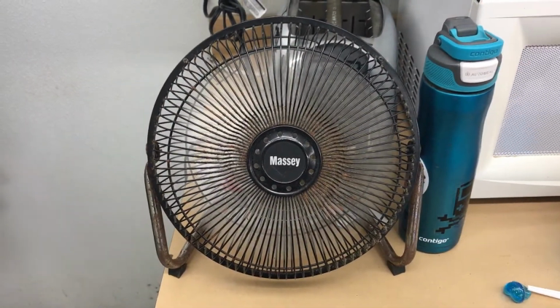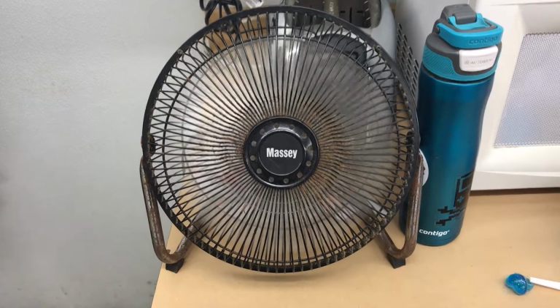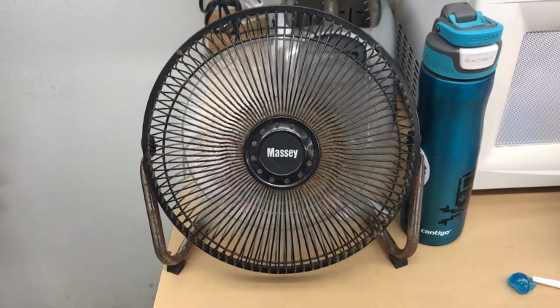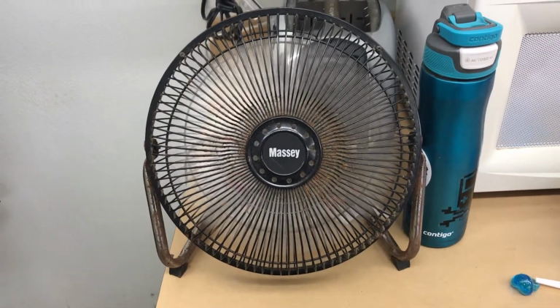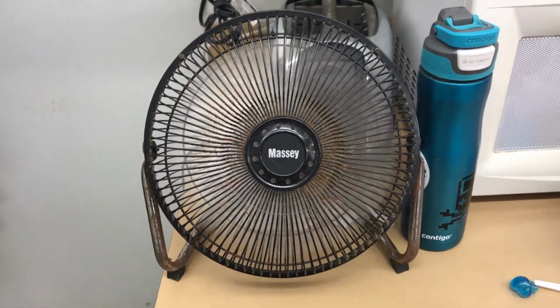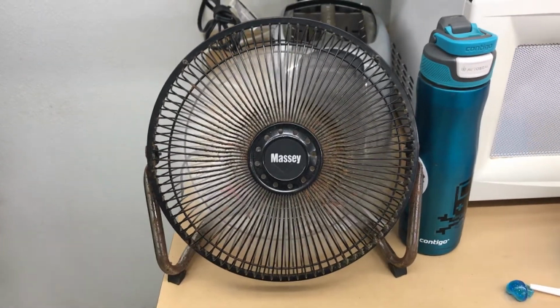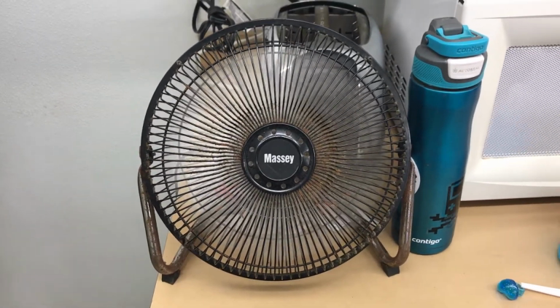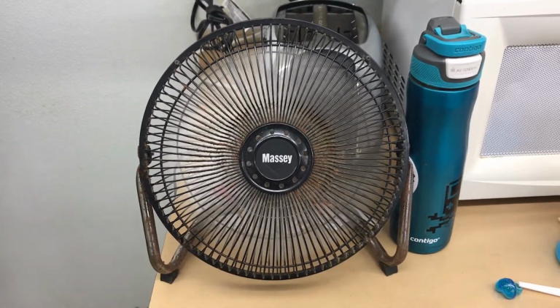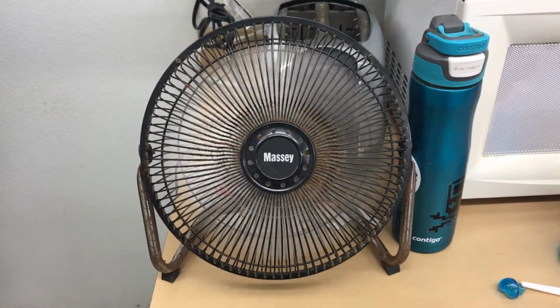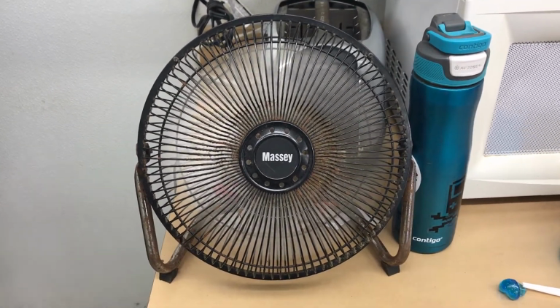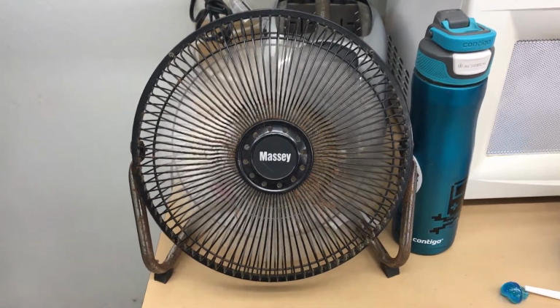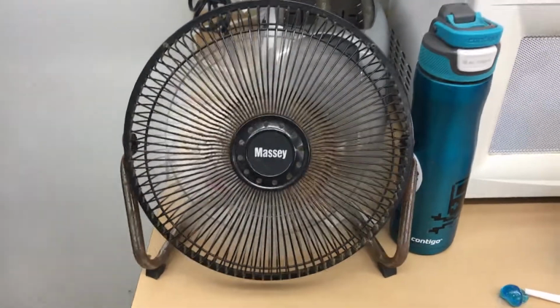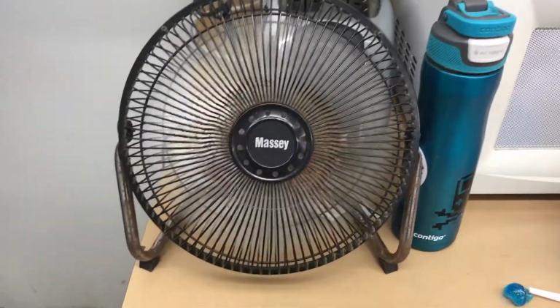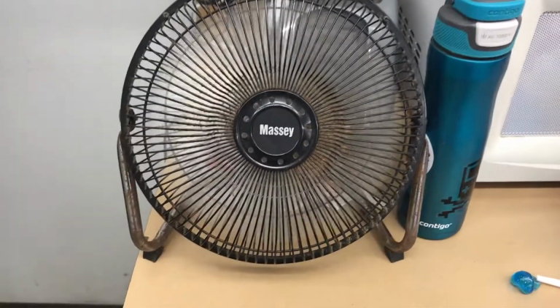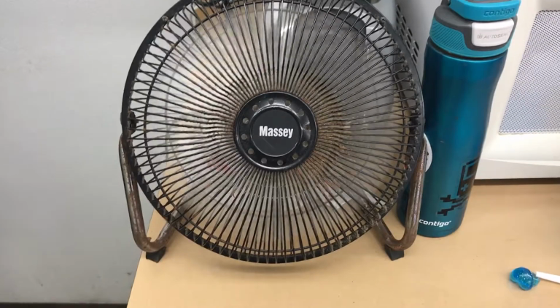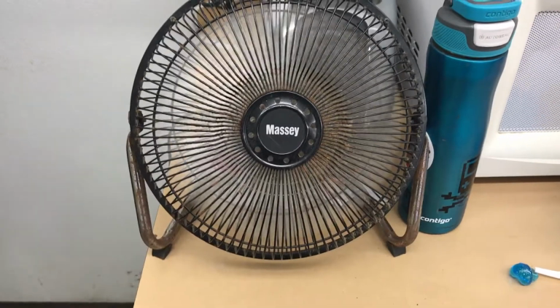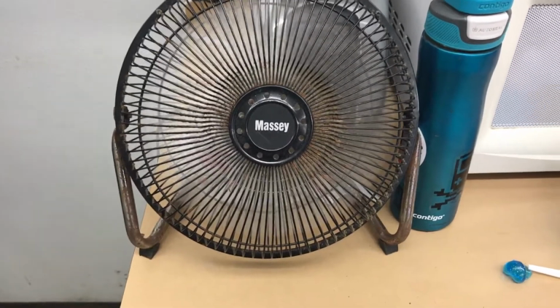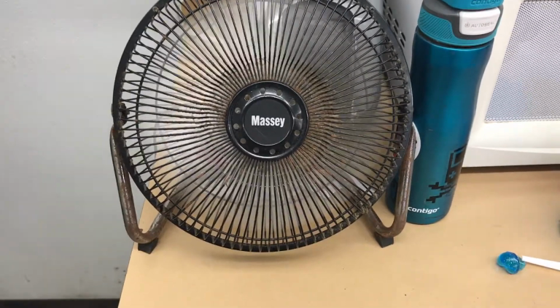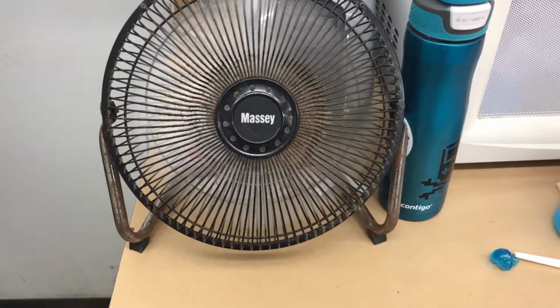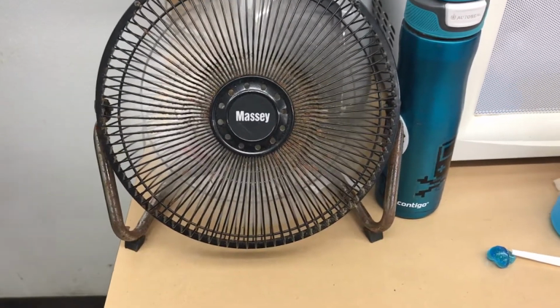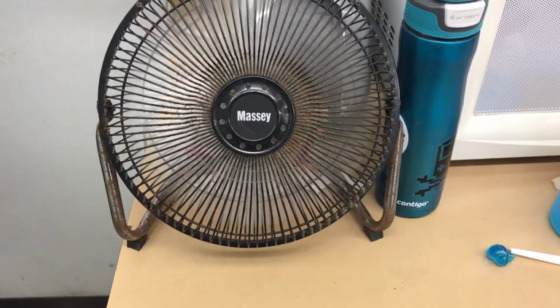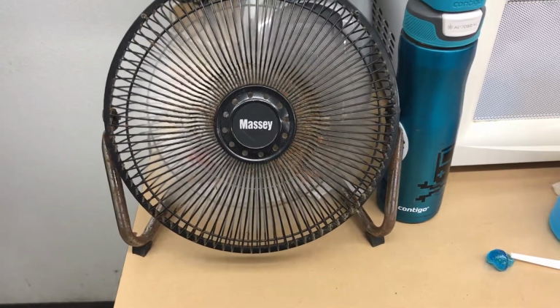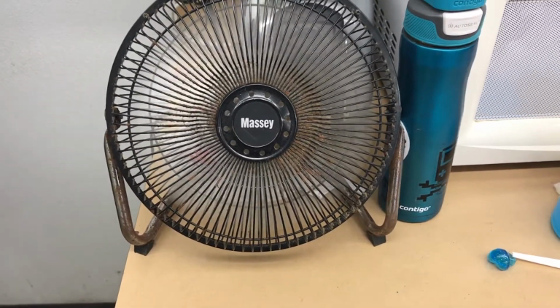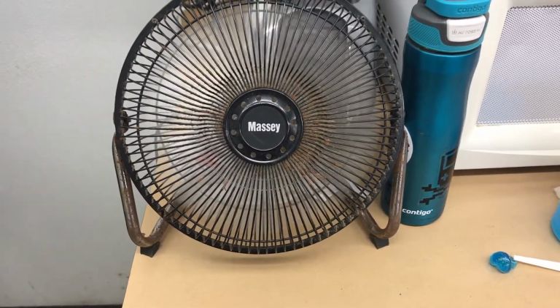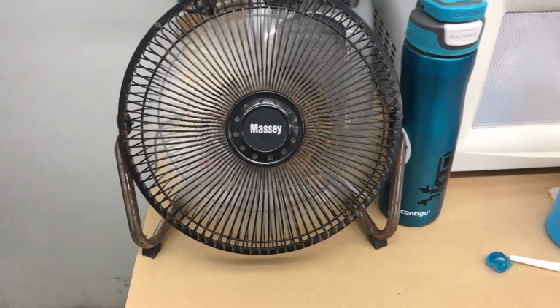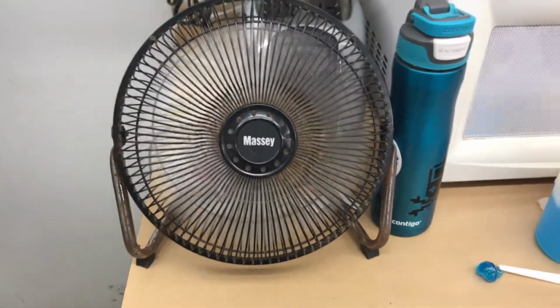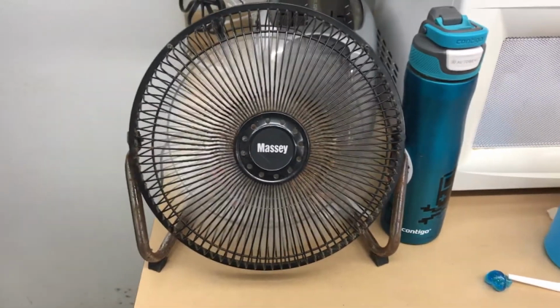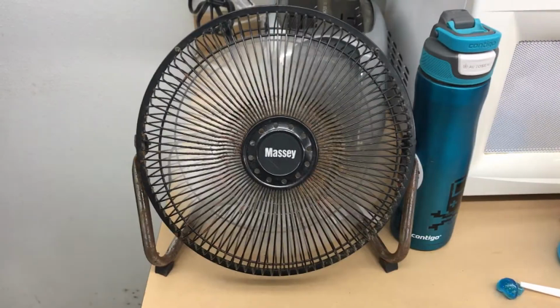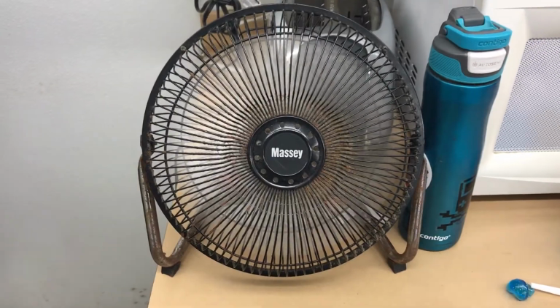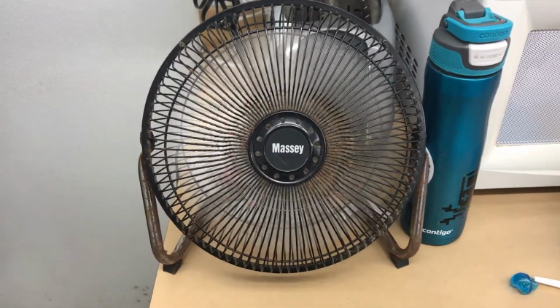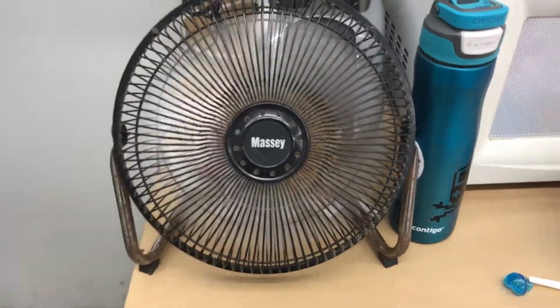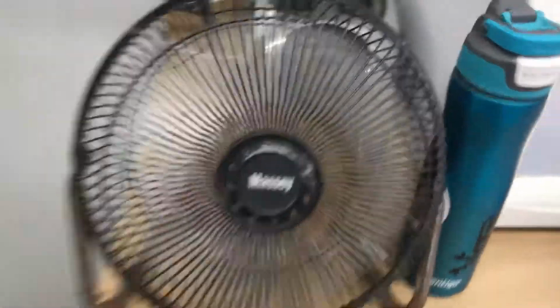I'm just going to bring it to the furniture area. I'm only 15 now. I'm just going to bring it over there and have them price it quickly — first good fan. I'll just get it priced and sold instead of tossing it.